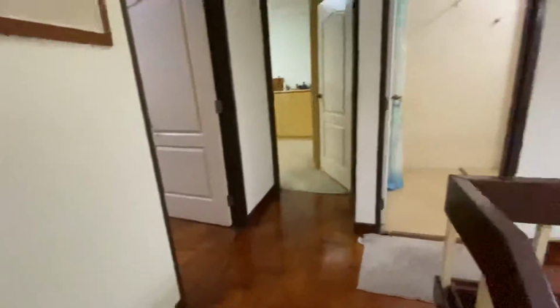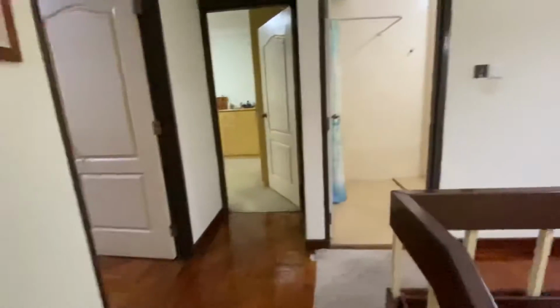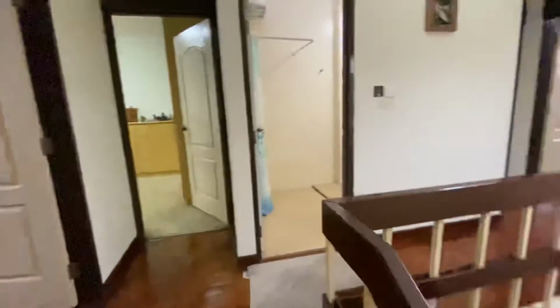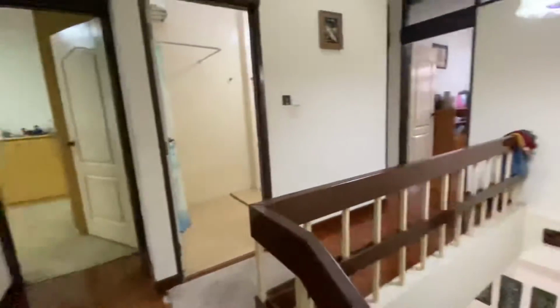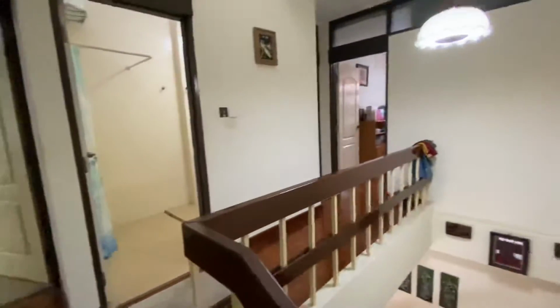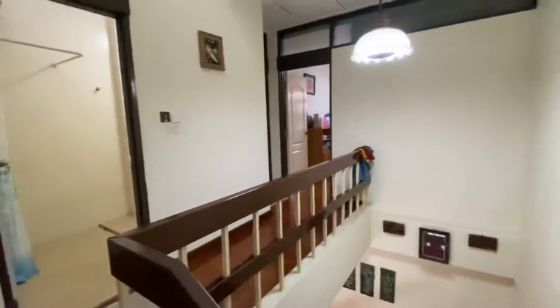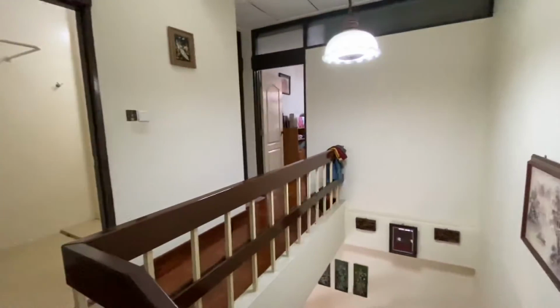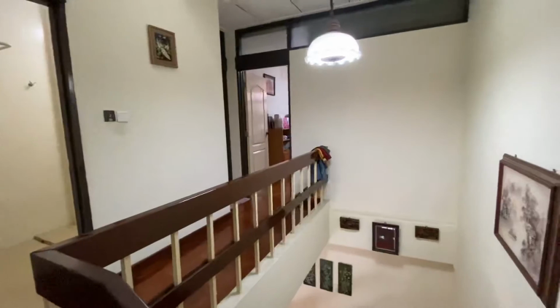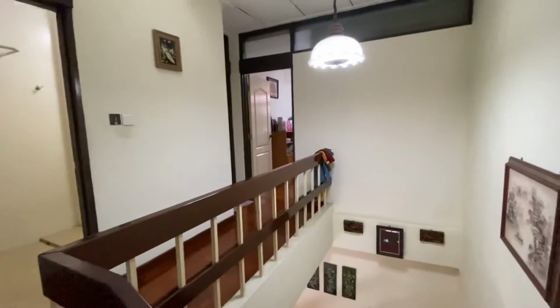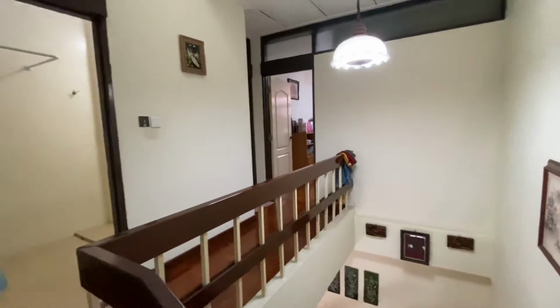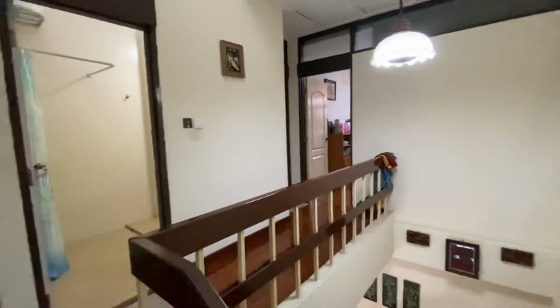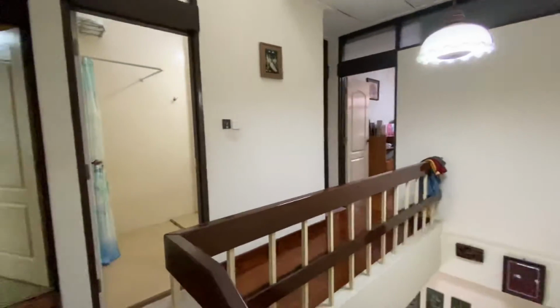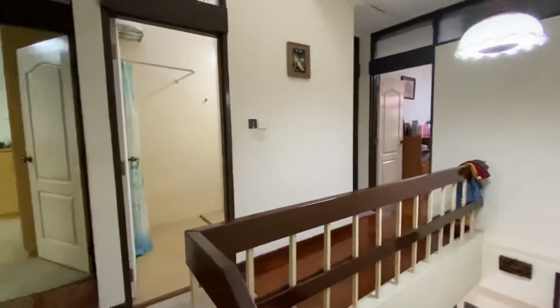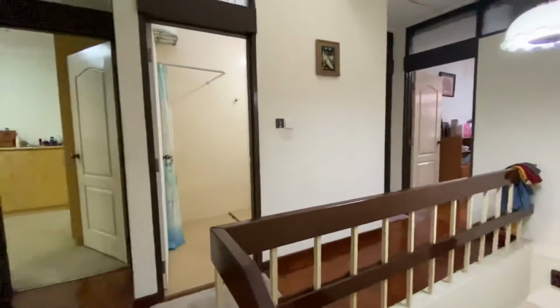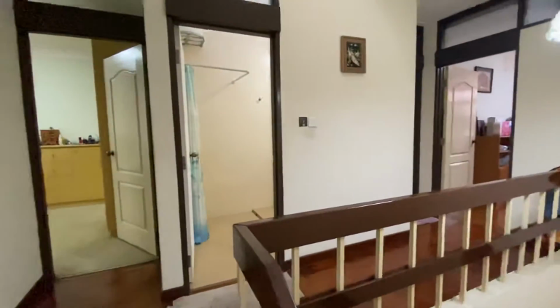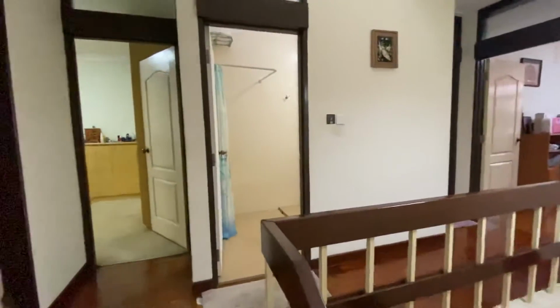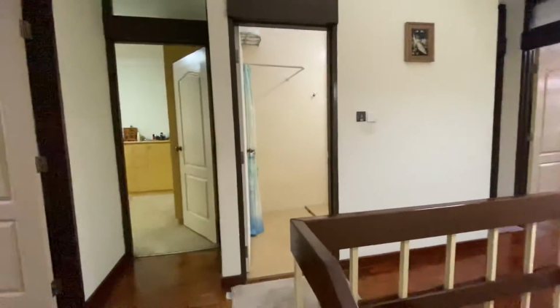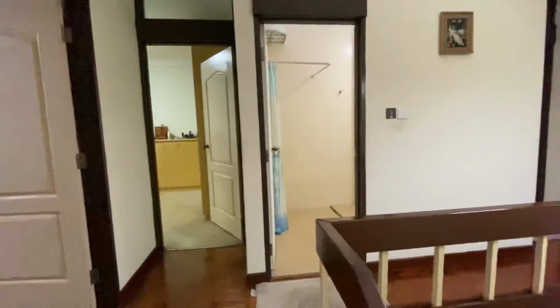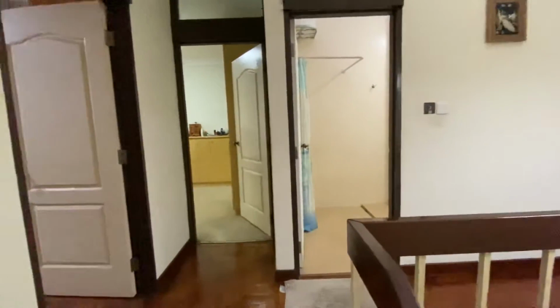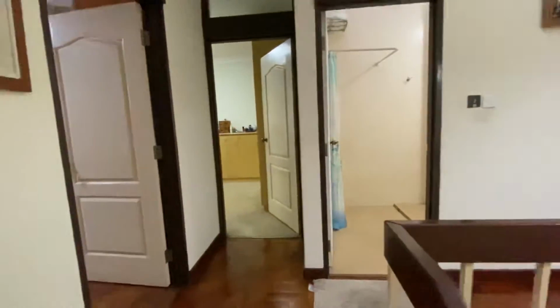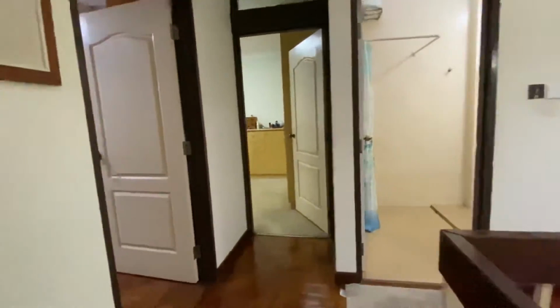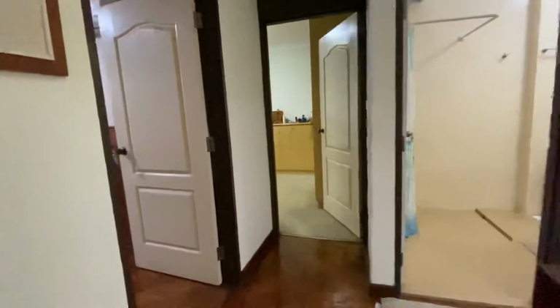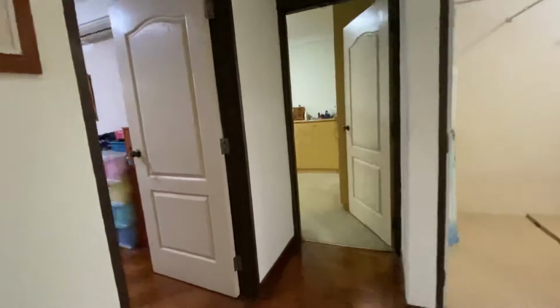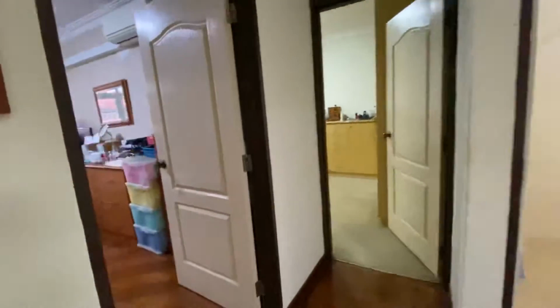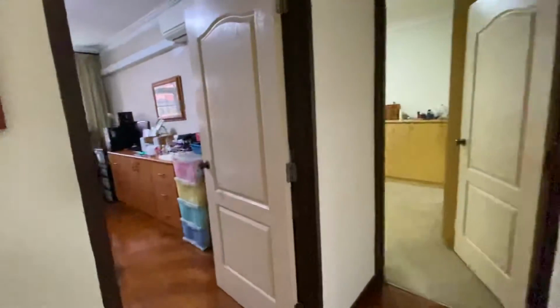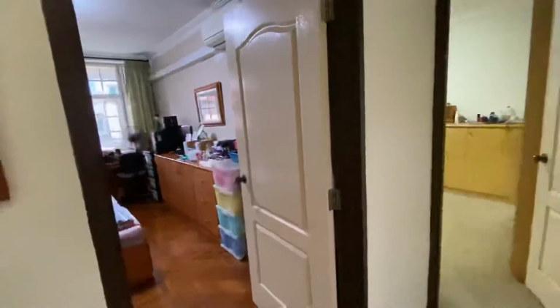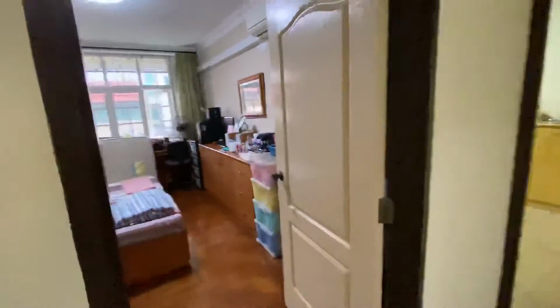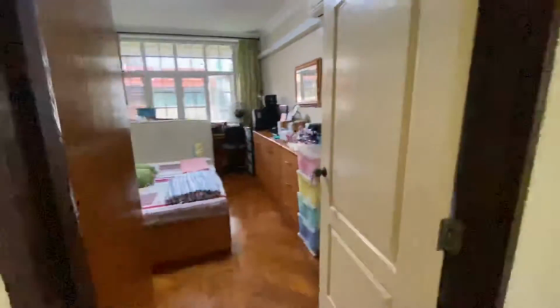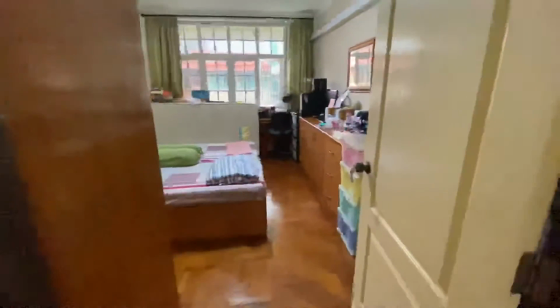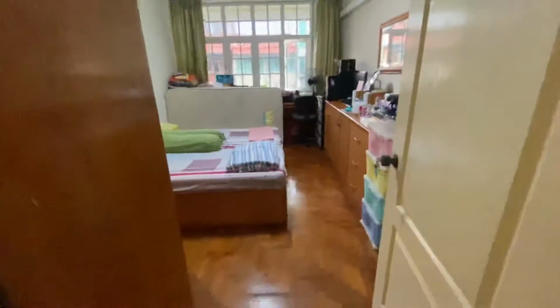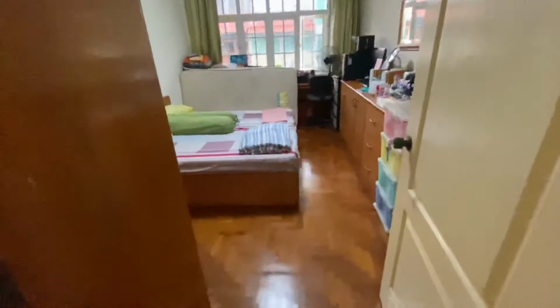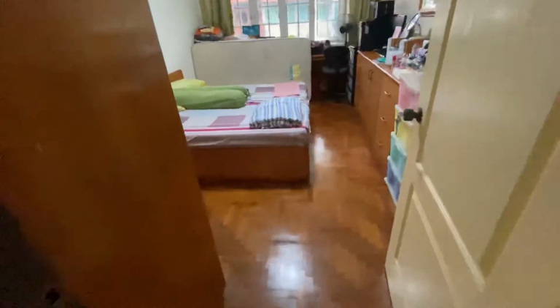So on the second floor itself there are four bedrooms, one common bath, and one on suite. So we're entering the first common room now.